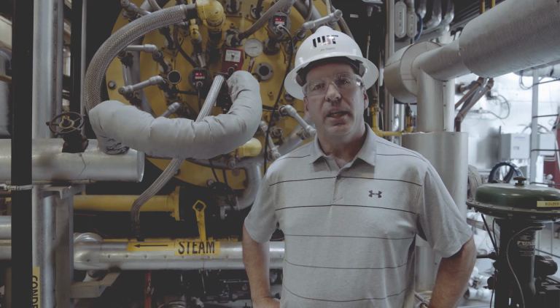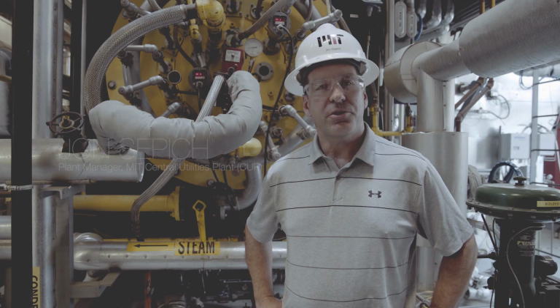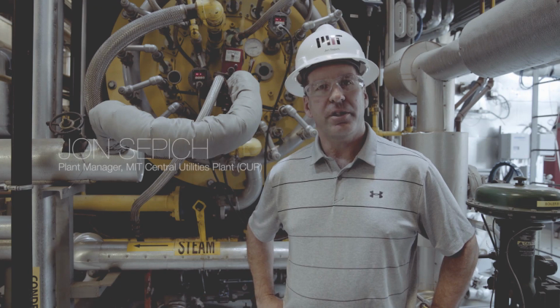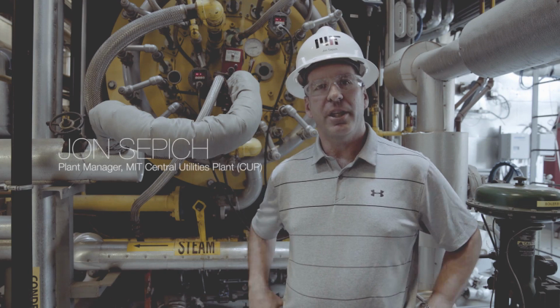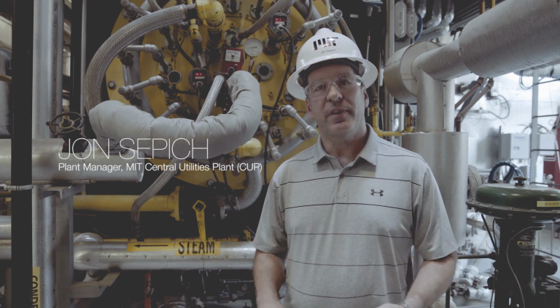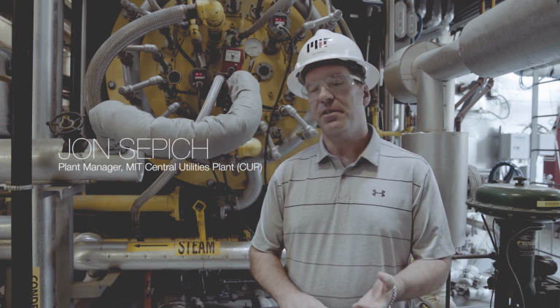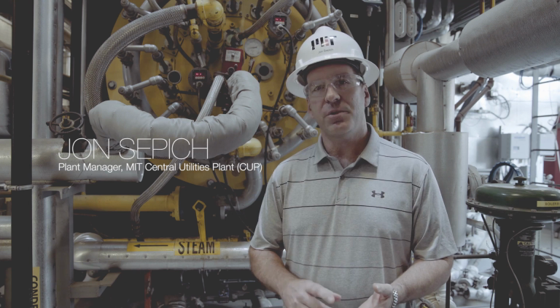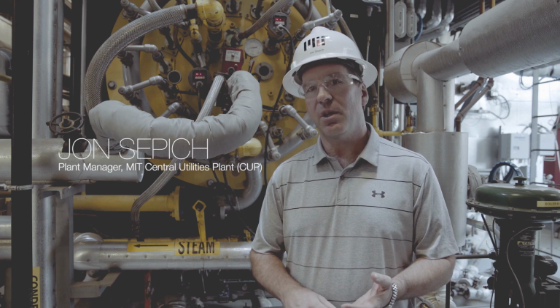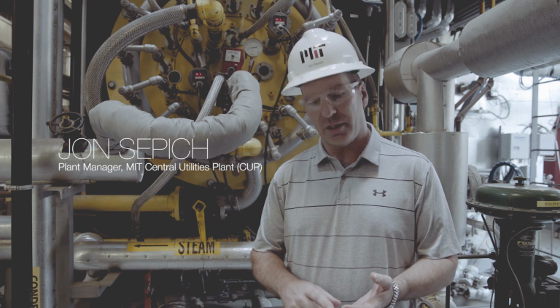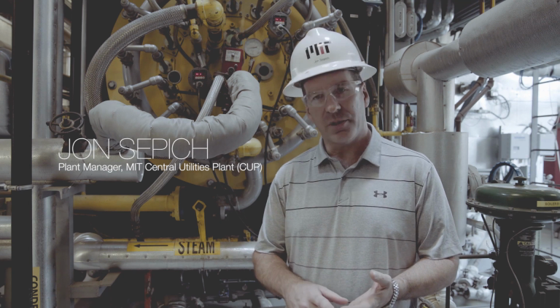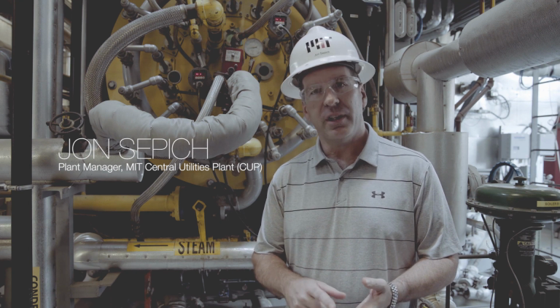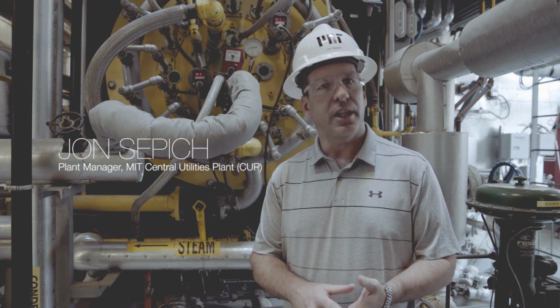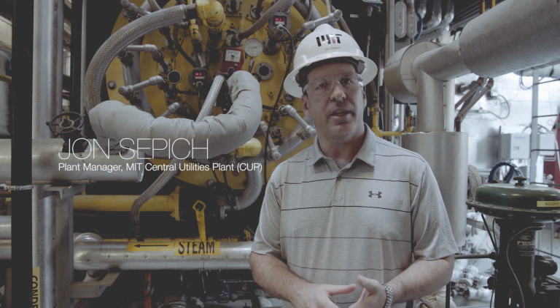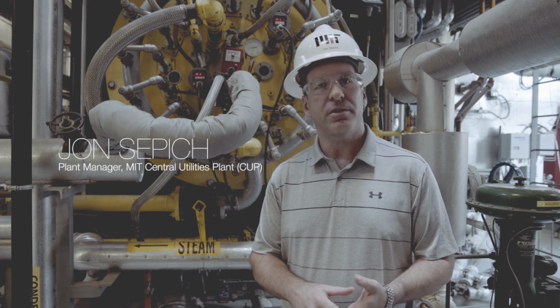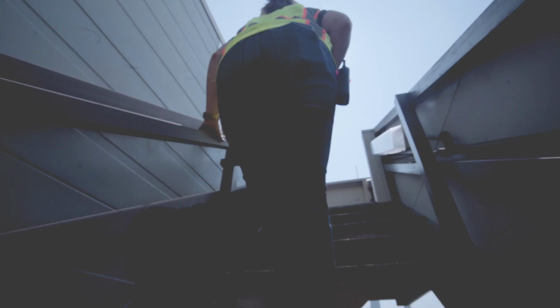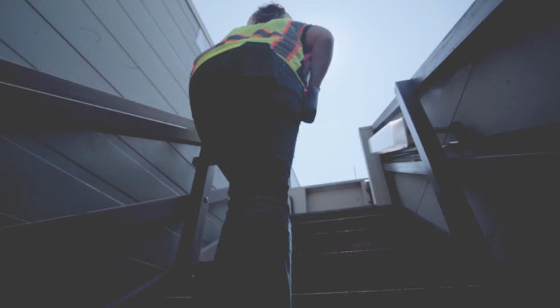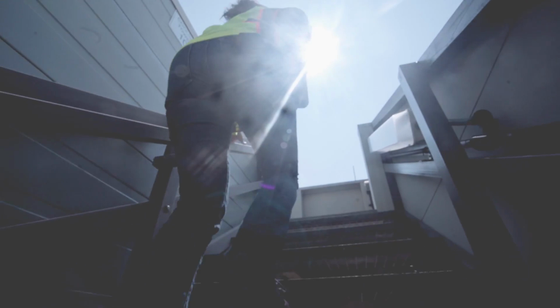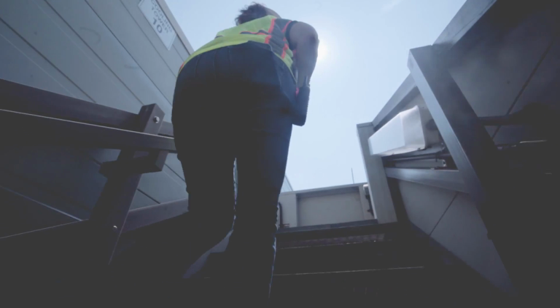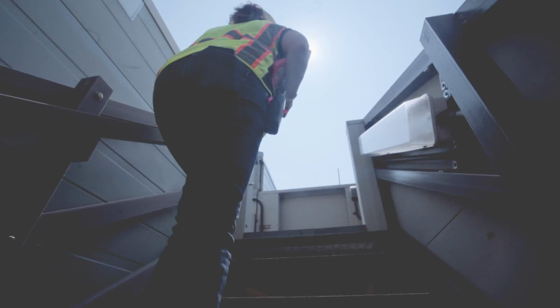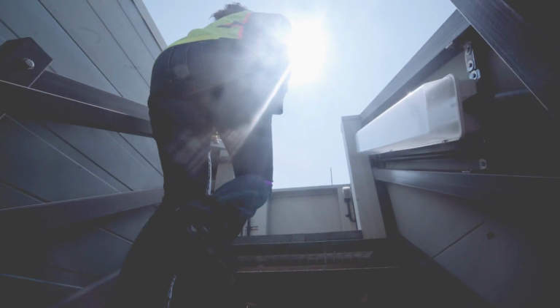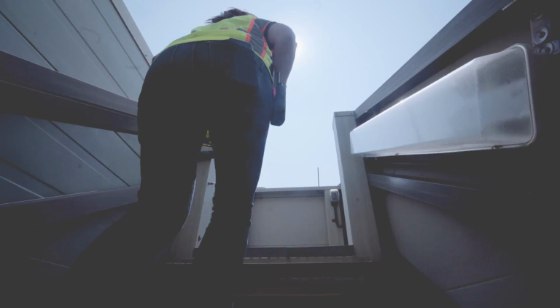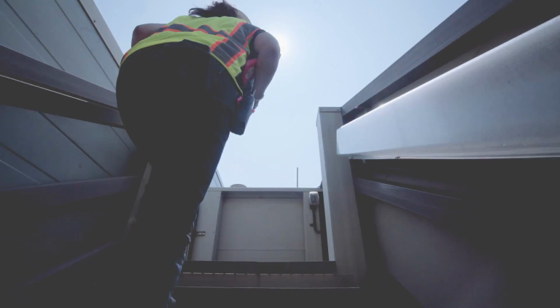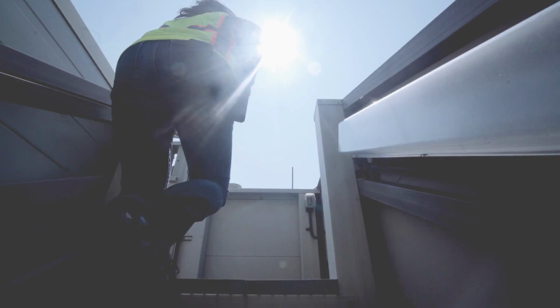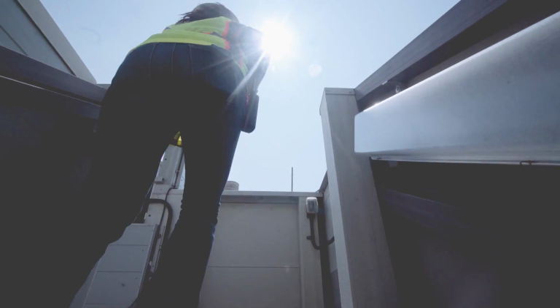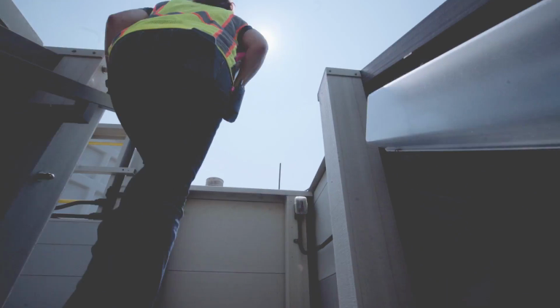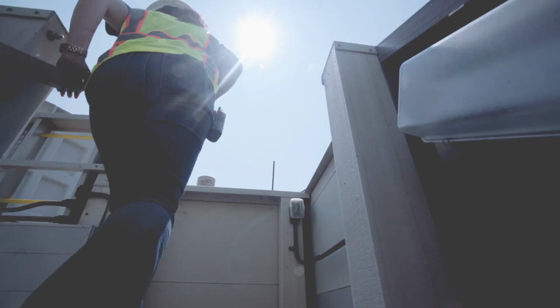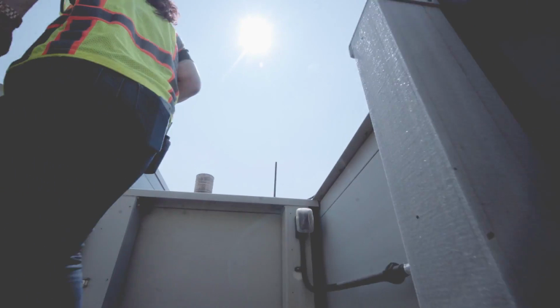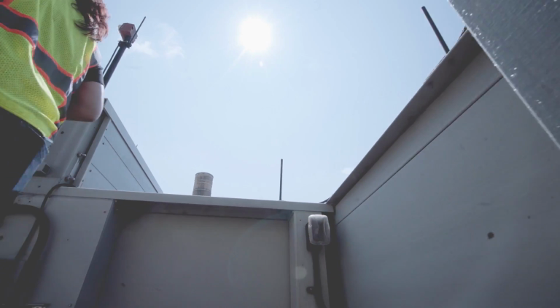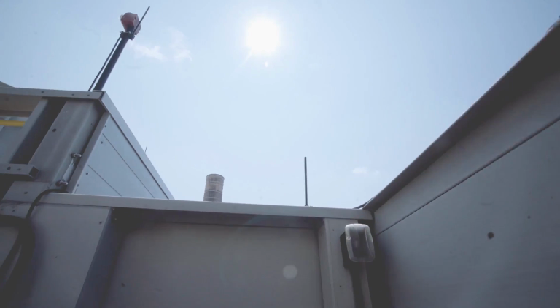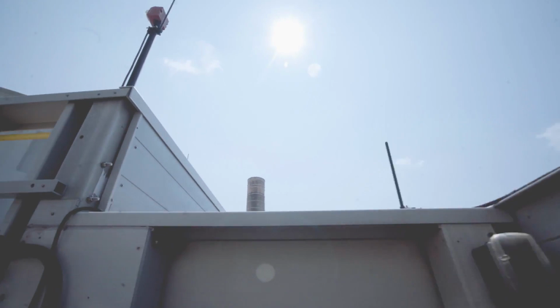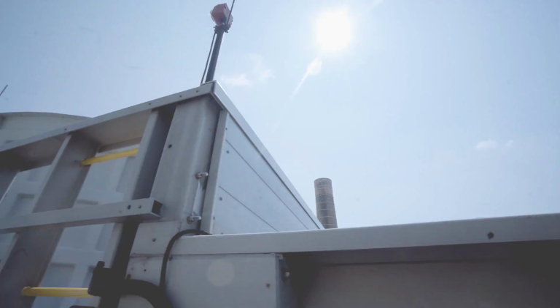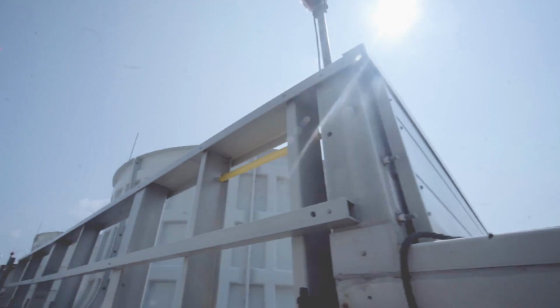At the Central Utility Plant, we provide steam, chilled water, electricity, and air to campus to support all the building infrastructure, all the research, all the classrooms, and all the support services here at MIT.